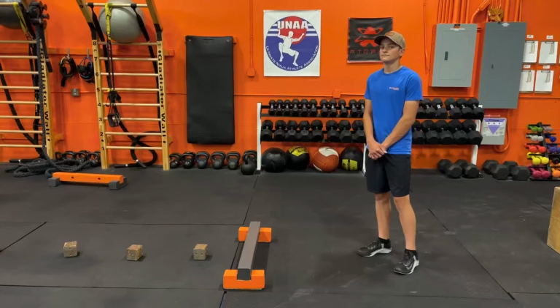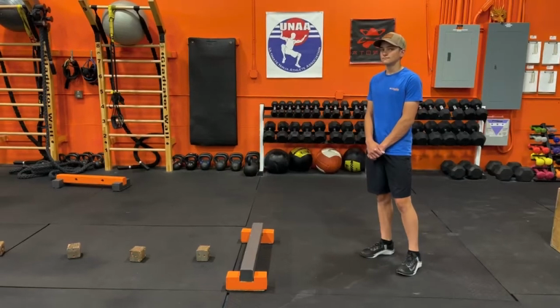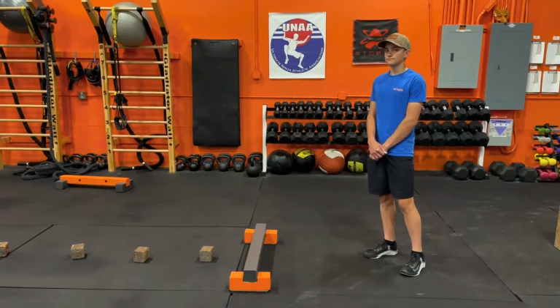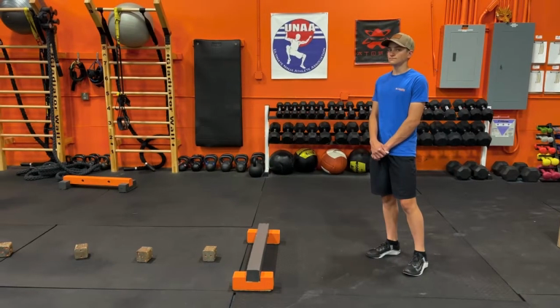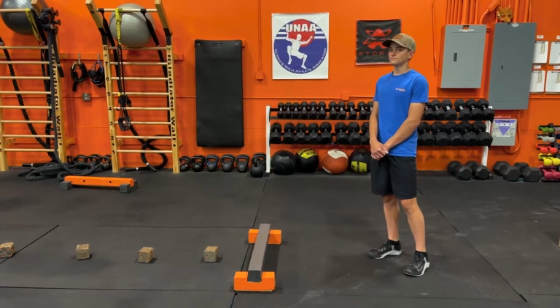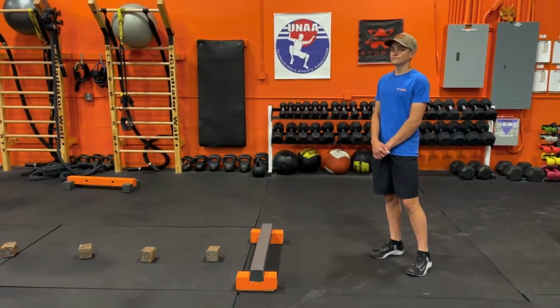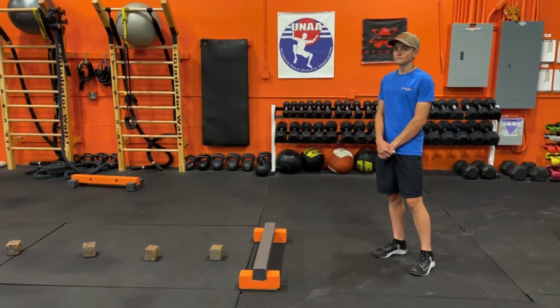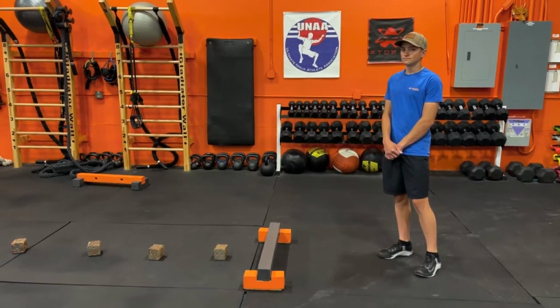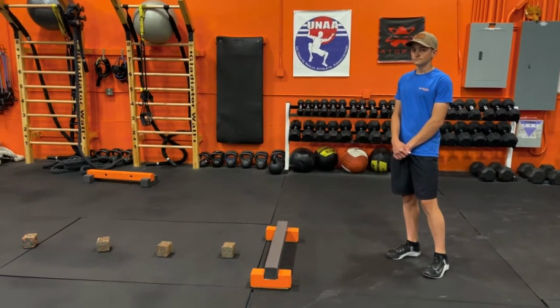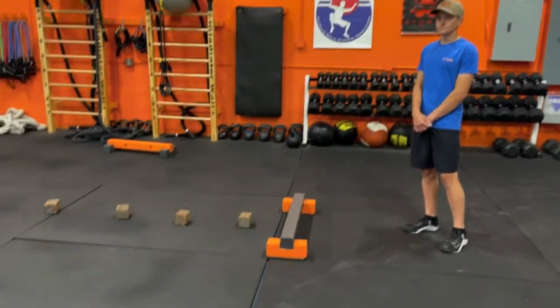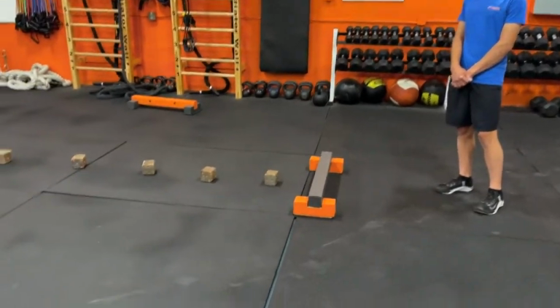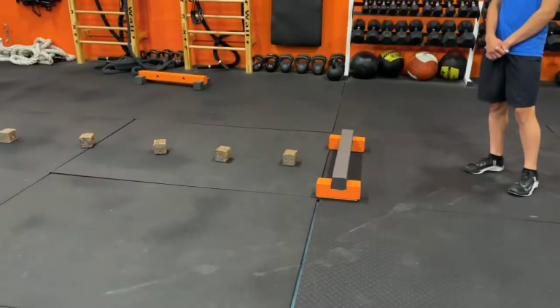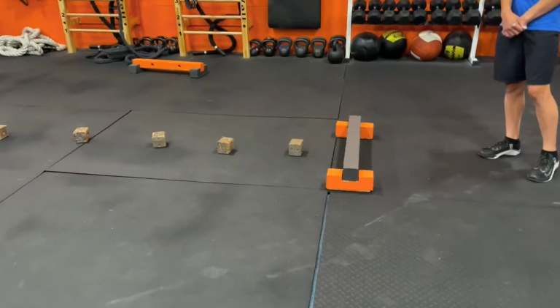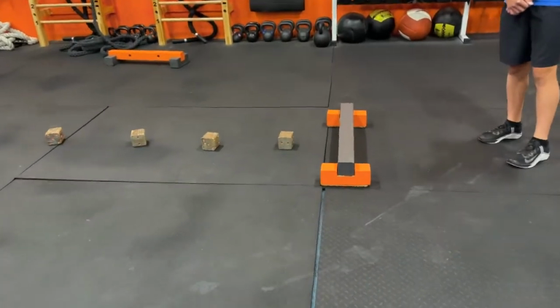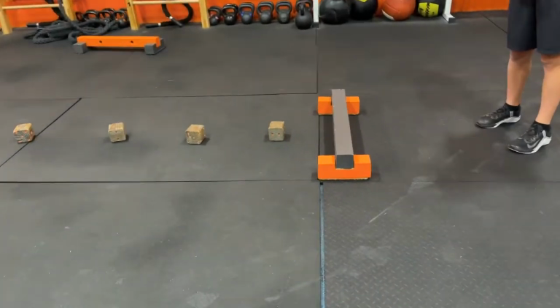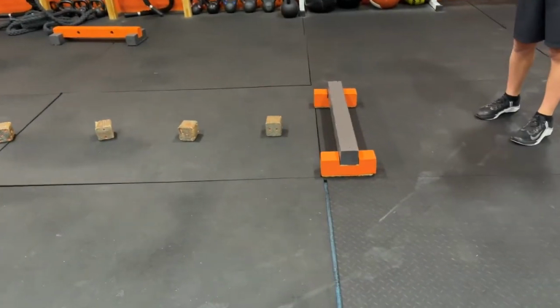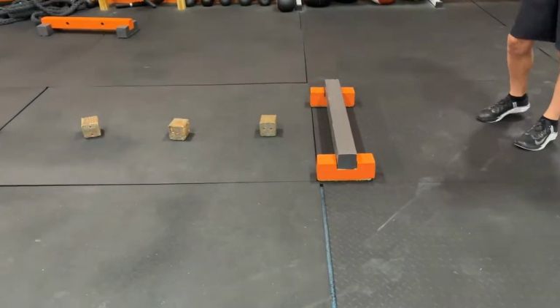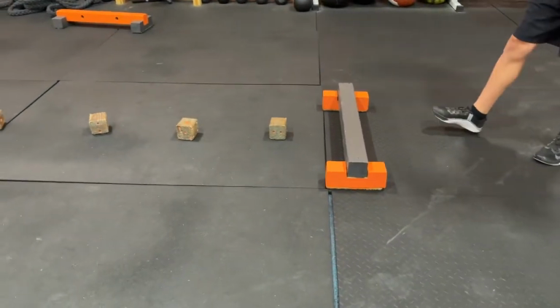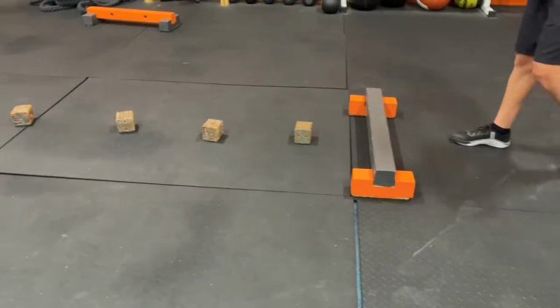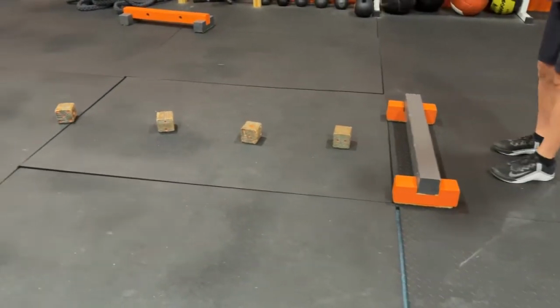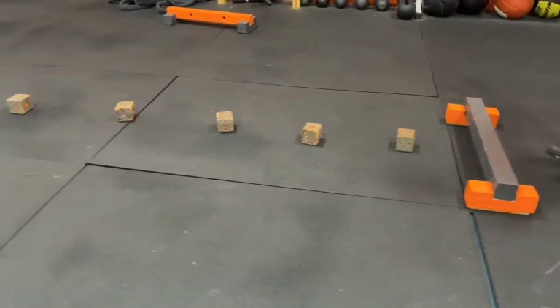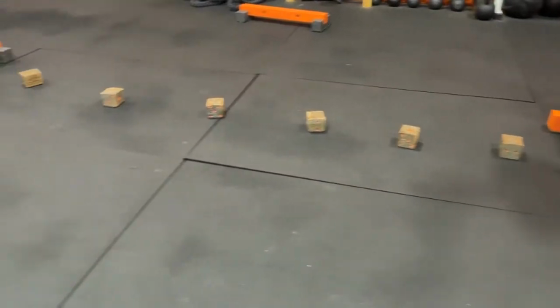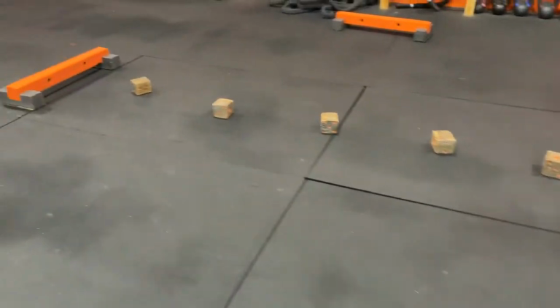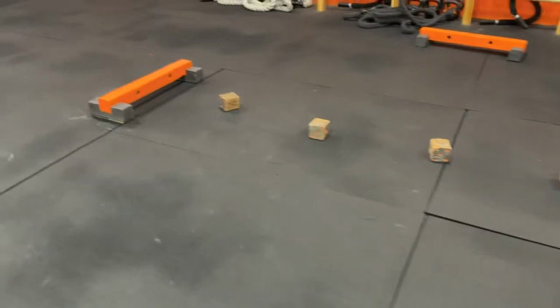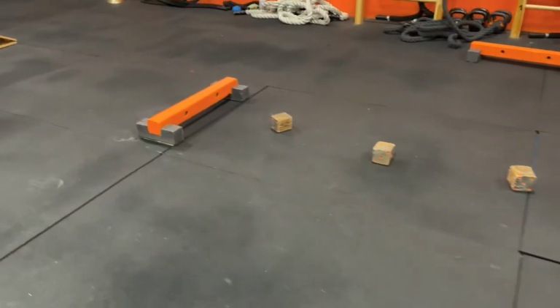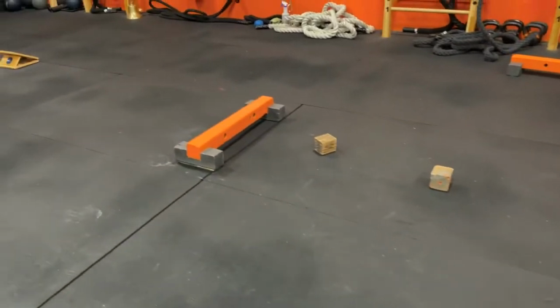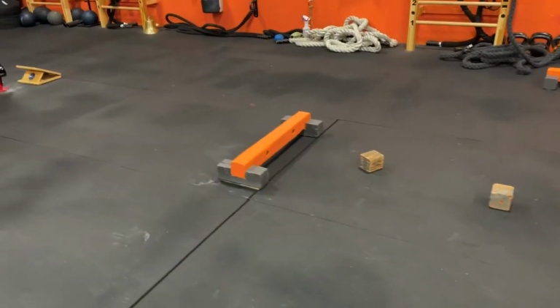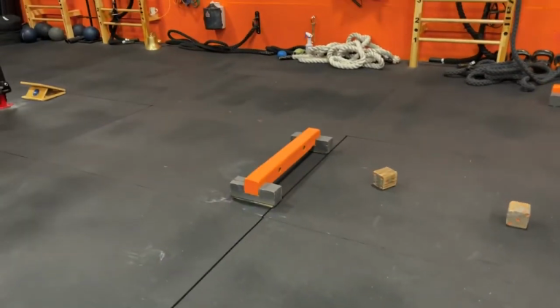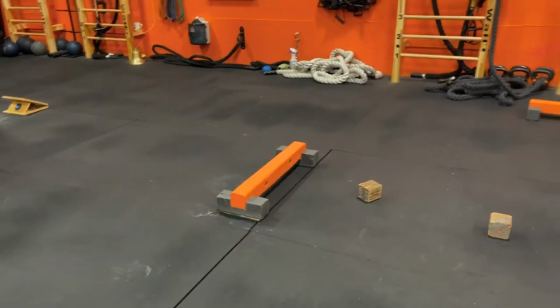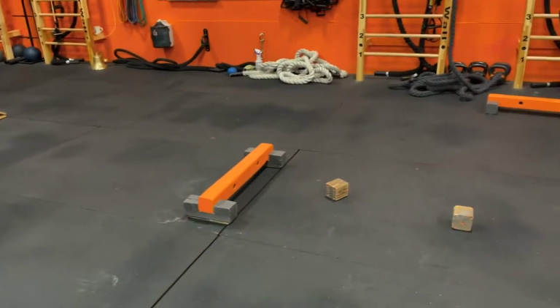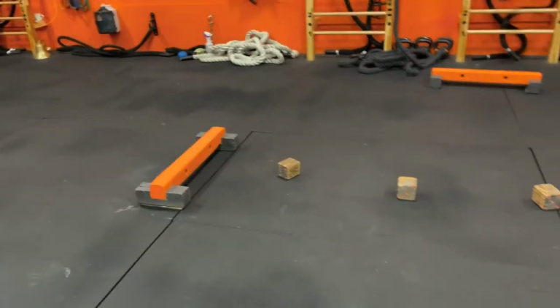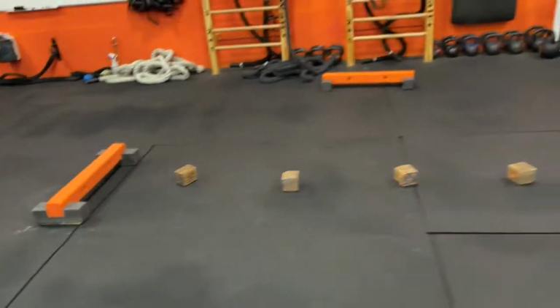Here is the LCQ for the 11-under and 13-under. Your first obstacle is going to be behind that block. Once you step, you have to go straight through these dices and get past that block for a full clear.